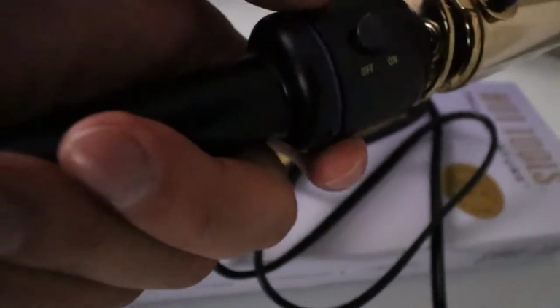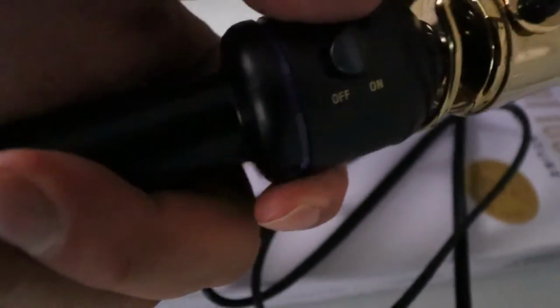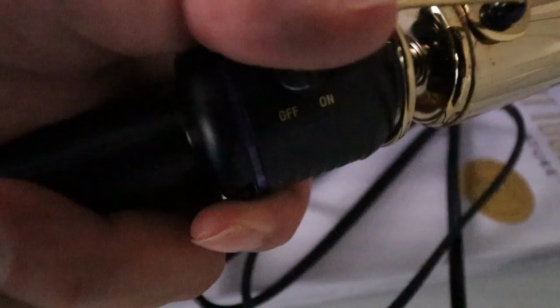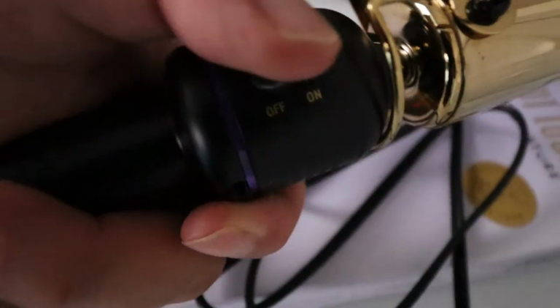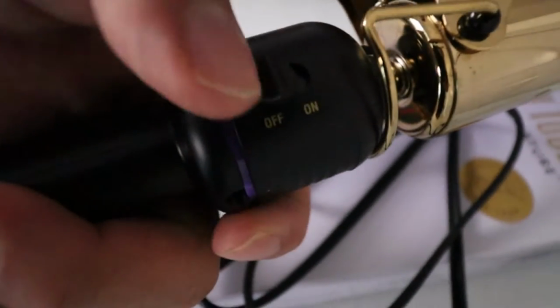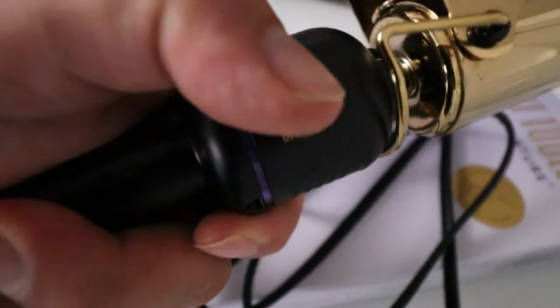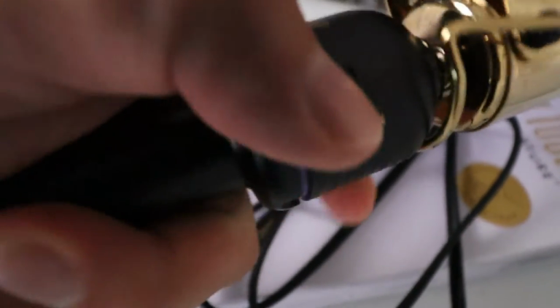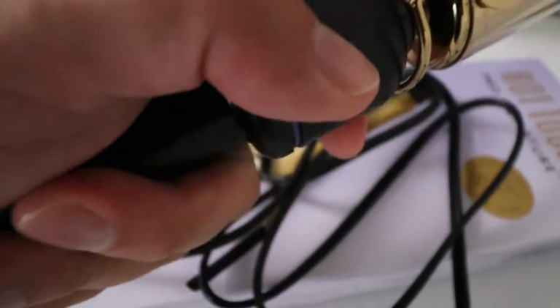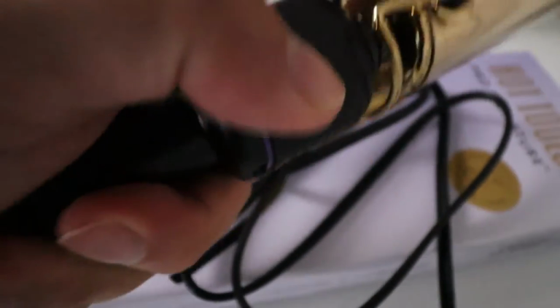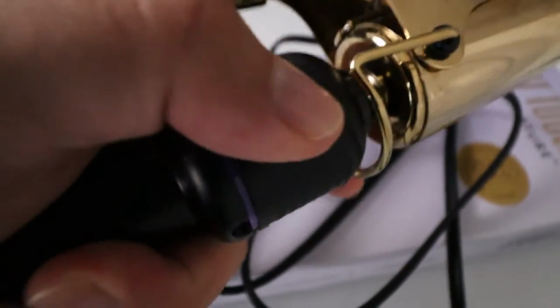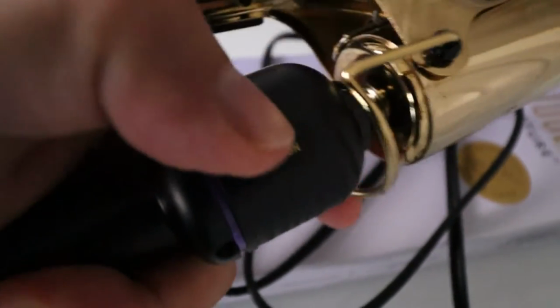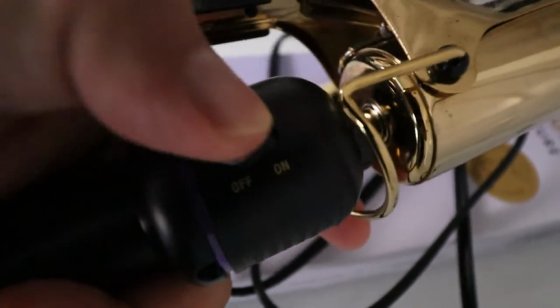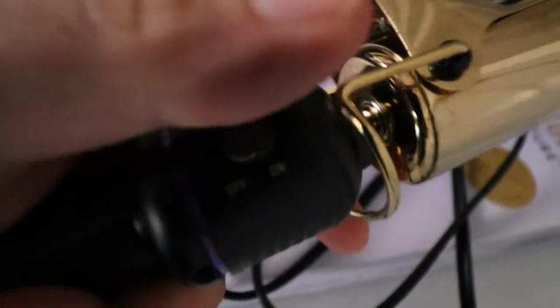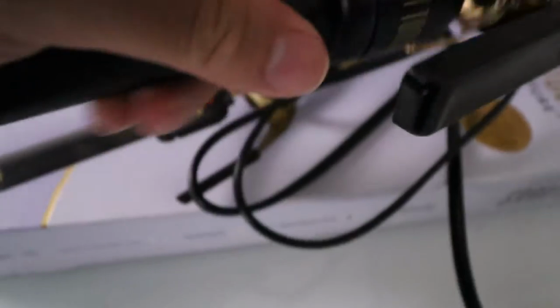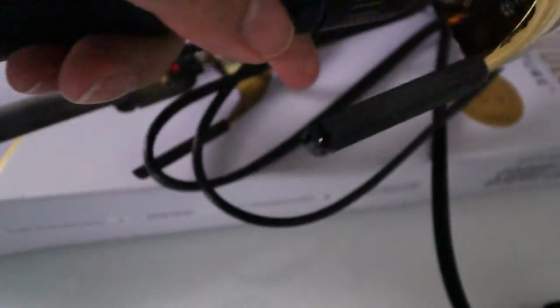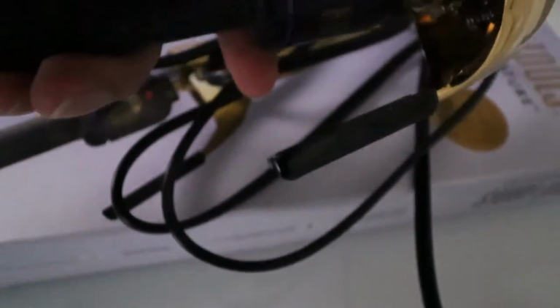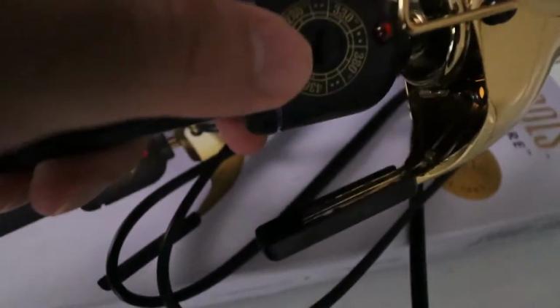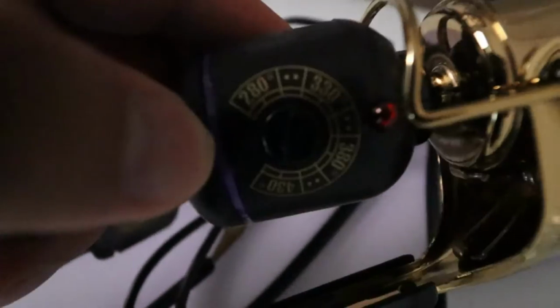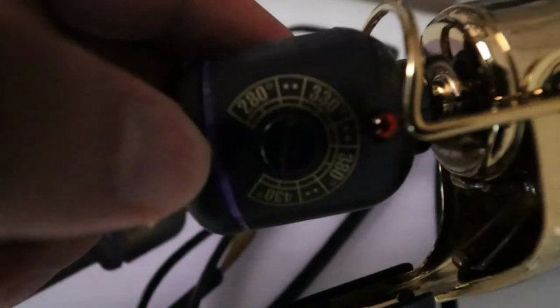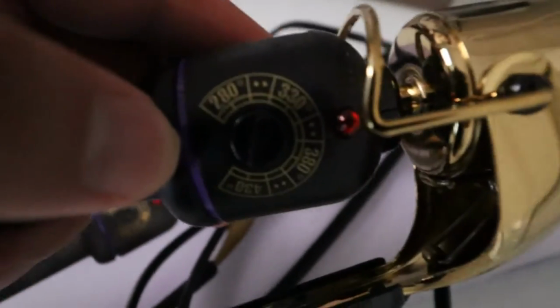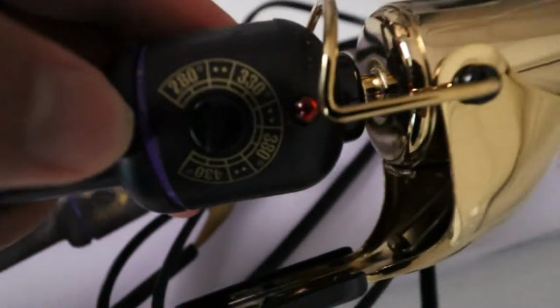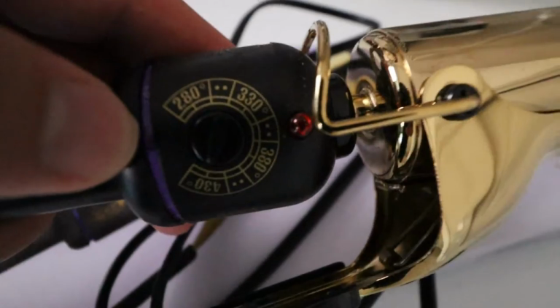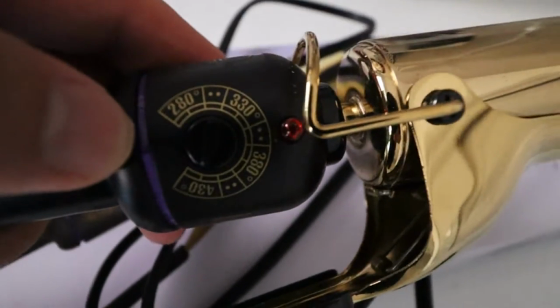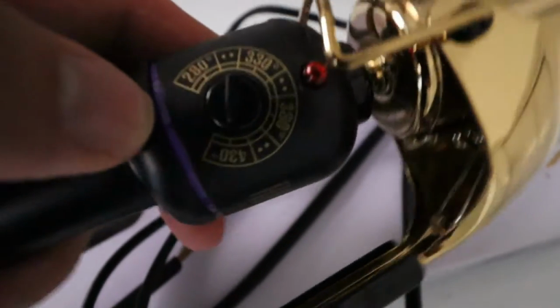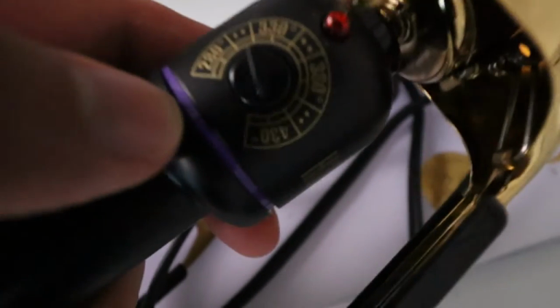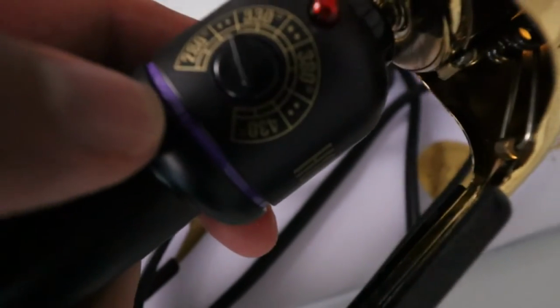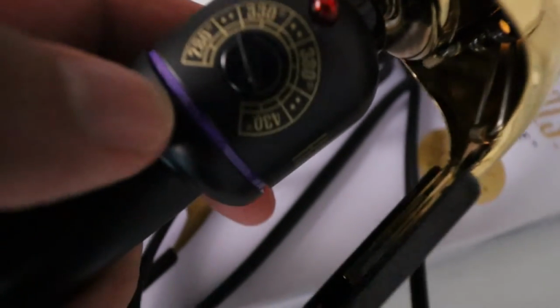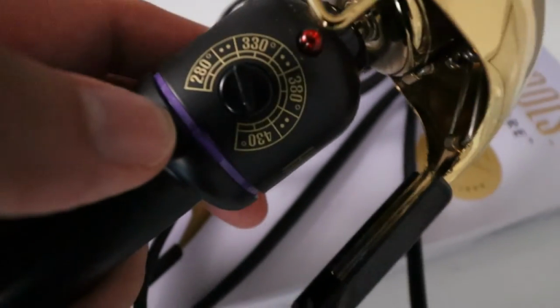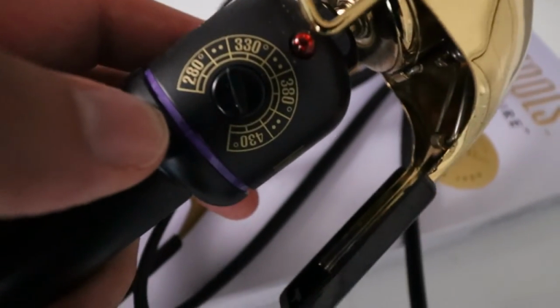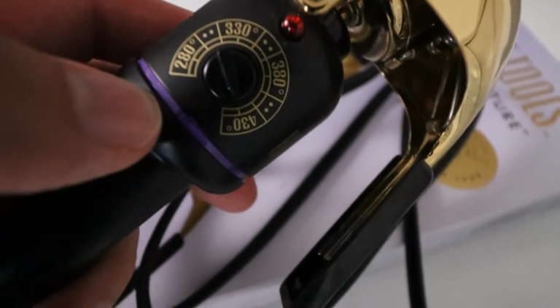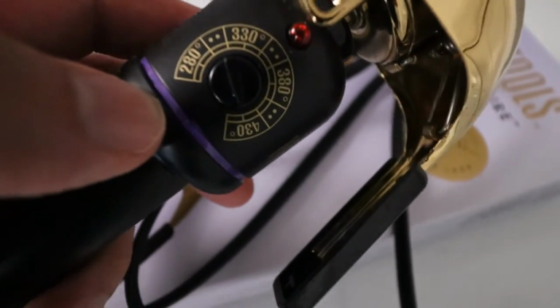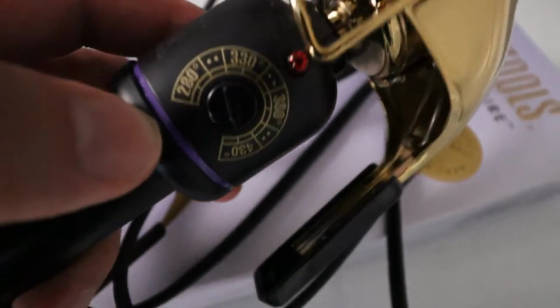We've got the on and off button right here. On the side, you see — on and off. And then you go to the other side, you've got the temperature: 280 degrees all the way up to 430 degrees.